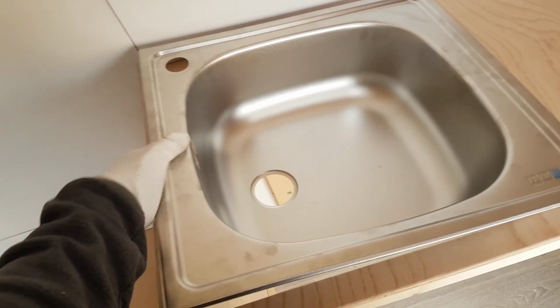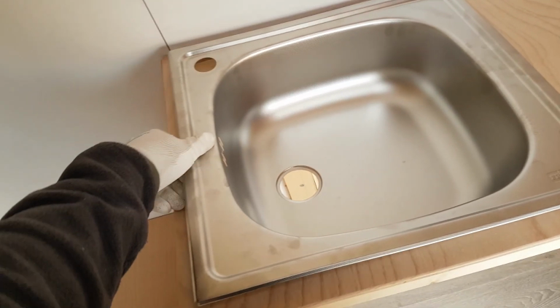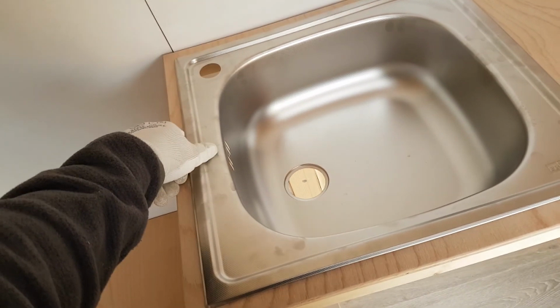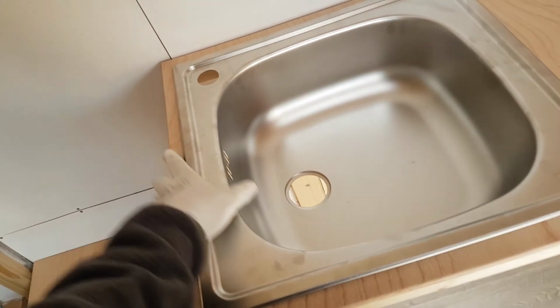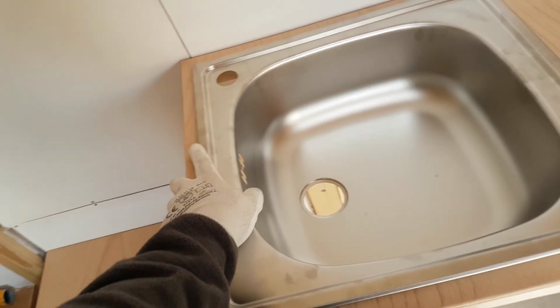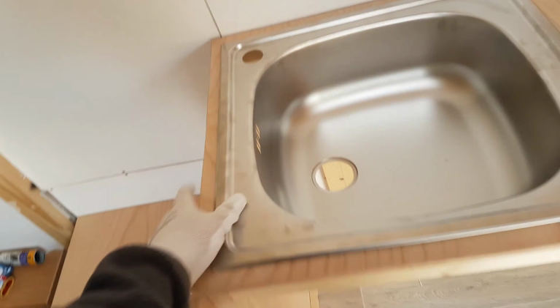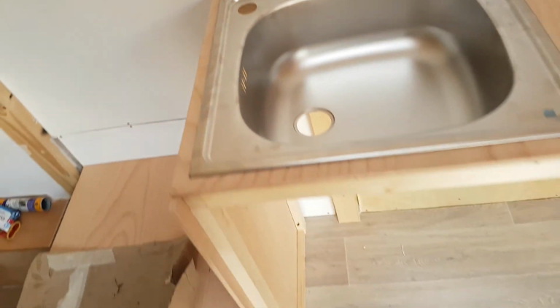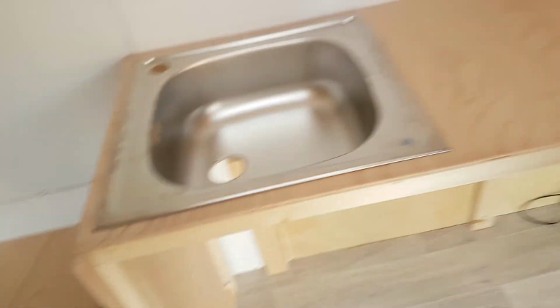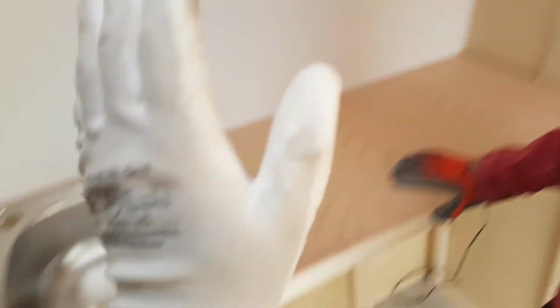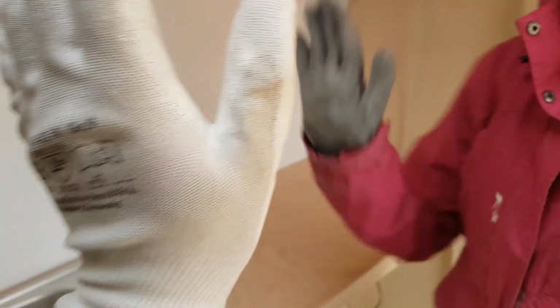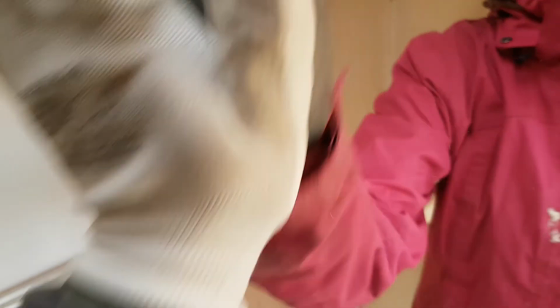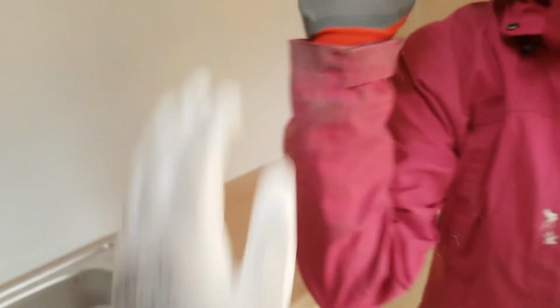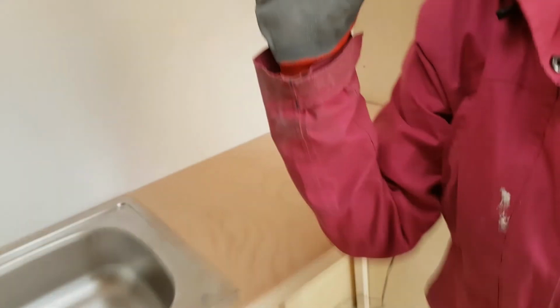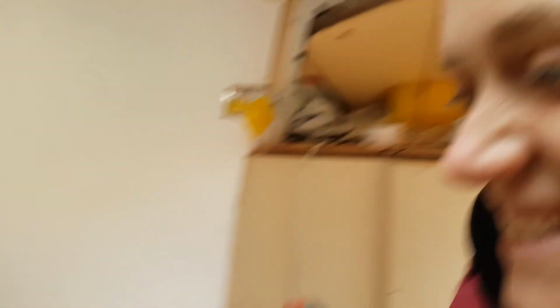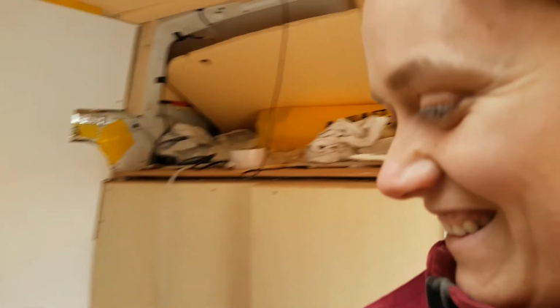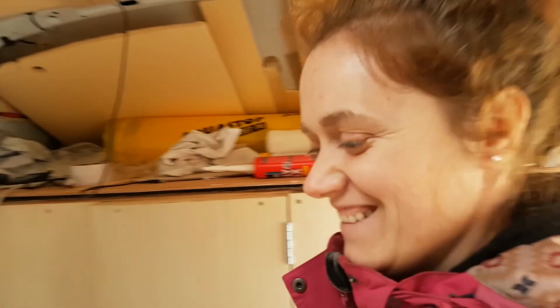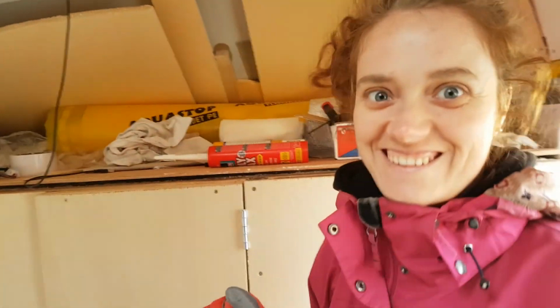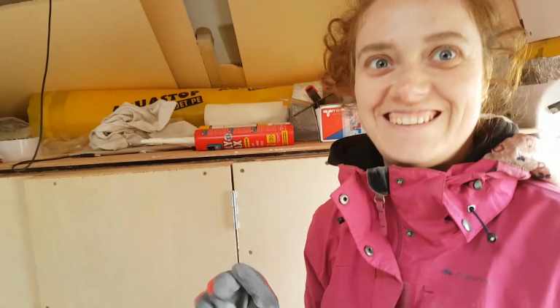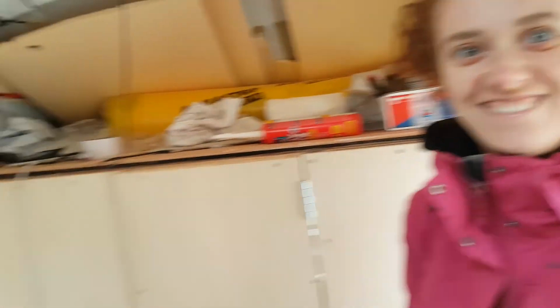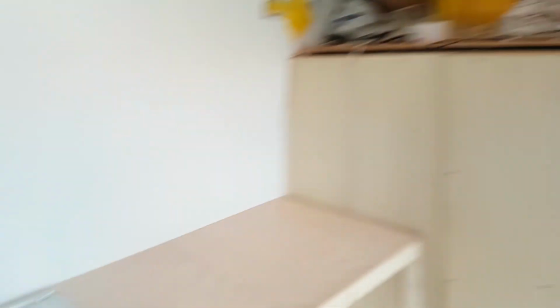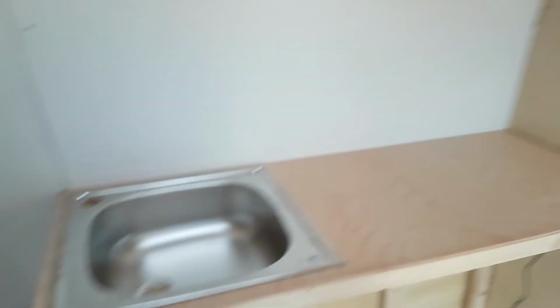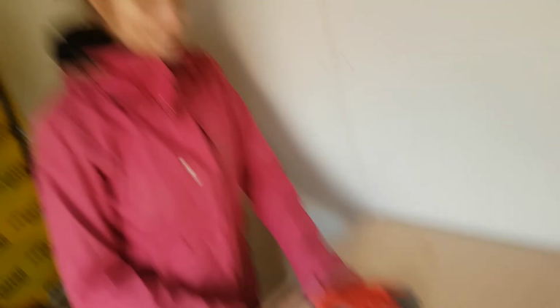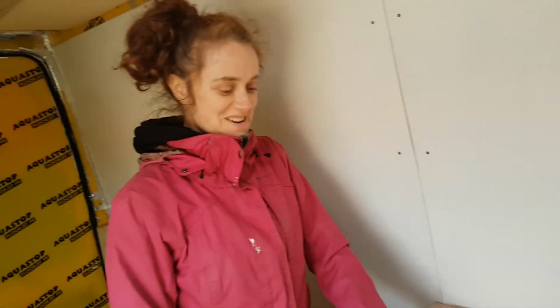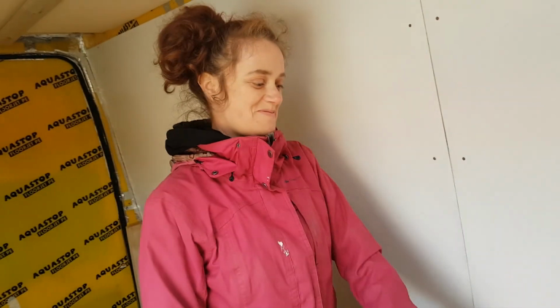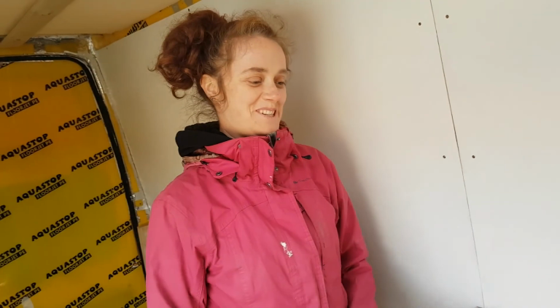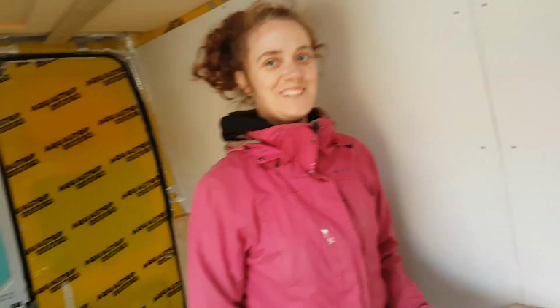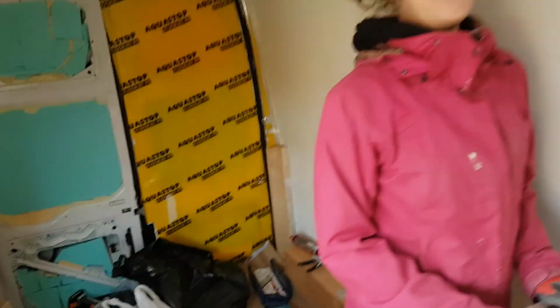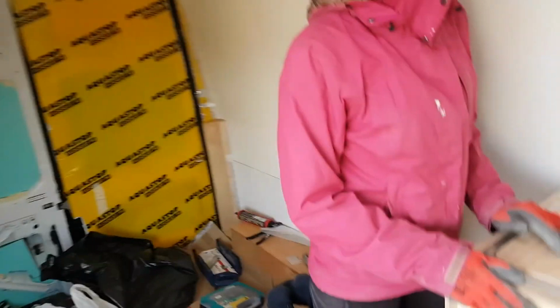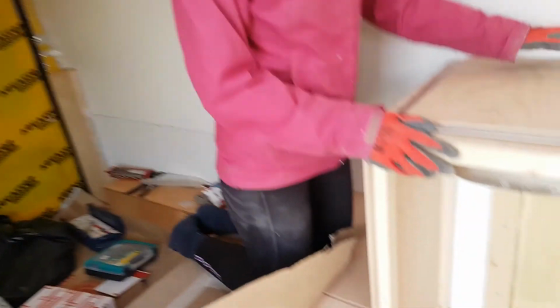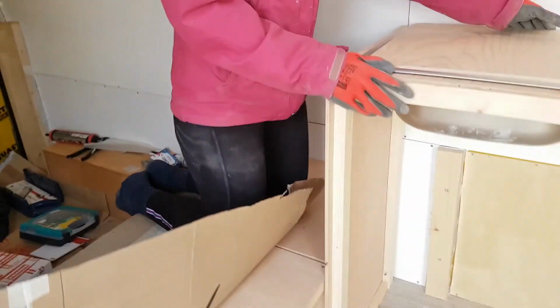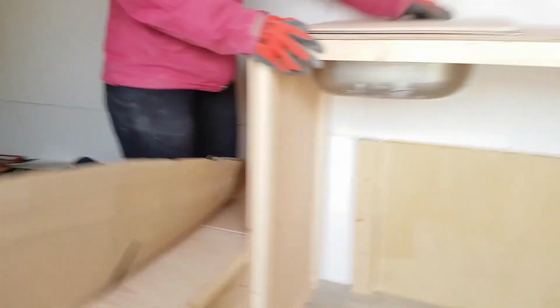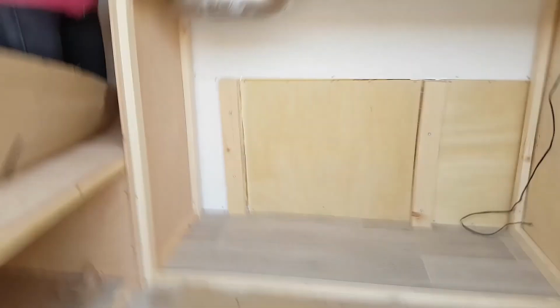Whoa! Nice! Good job, honey! We got it! Looks like someone who knows what they're doing built it.